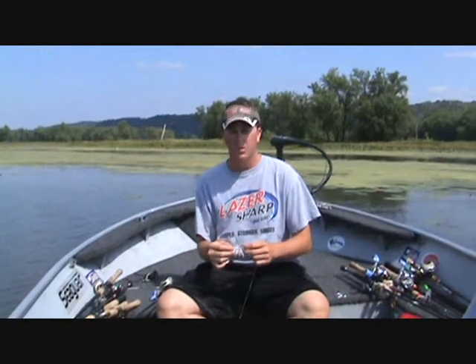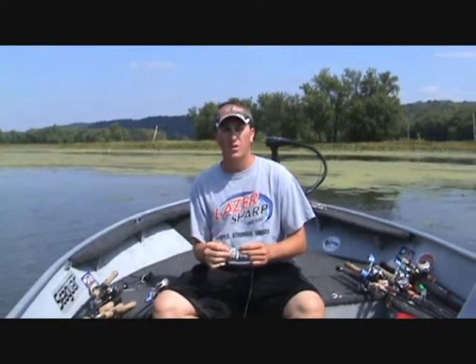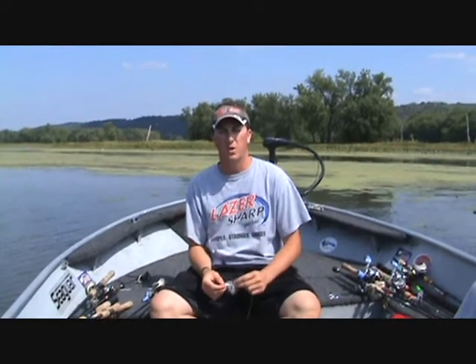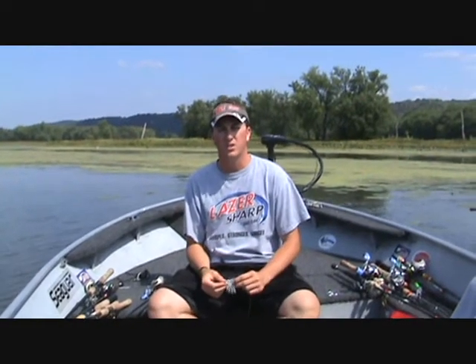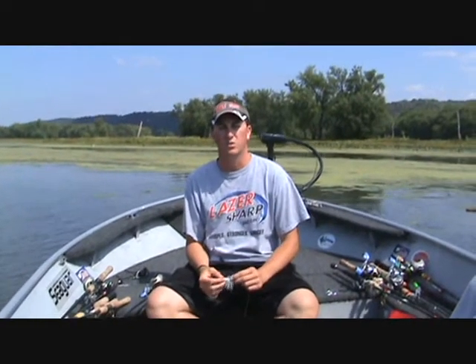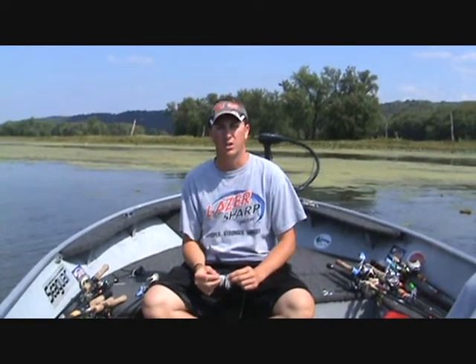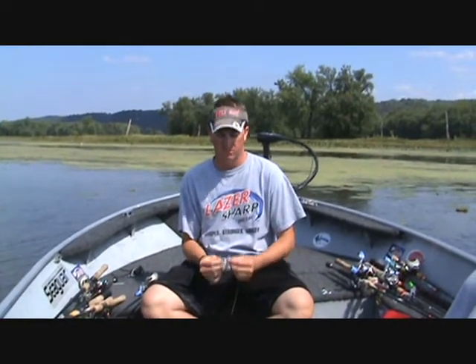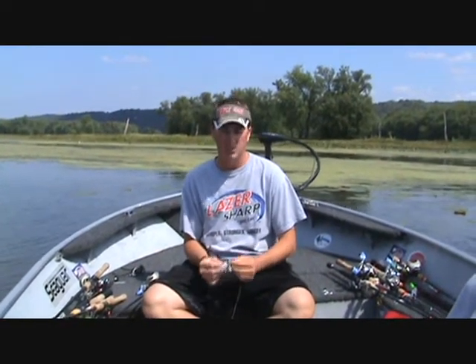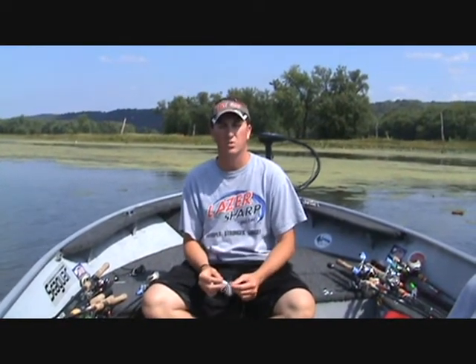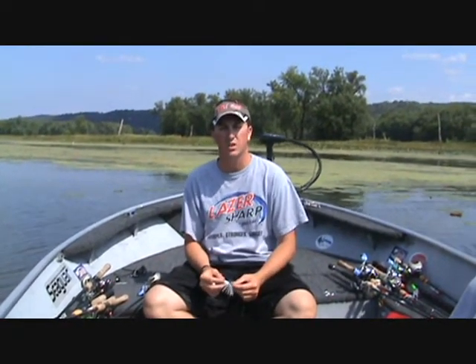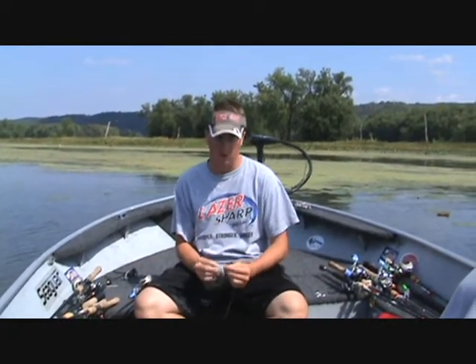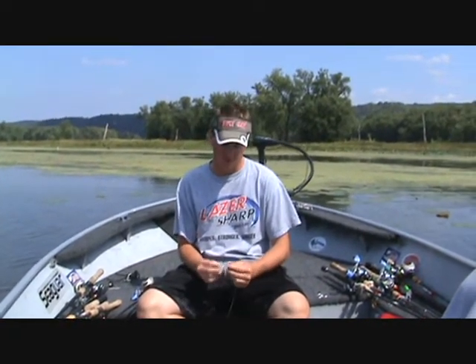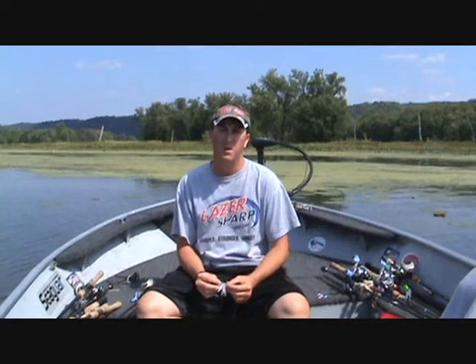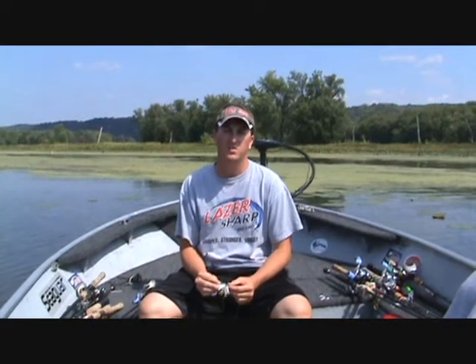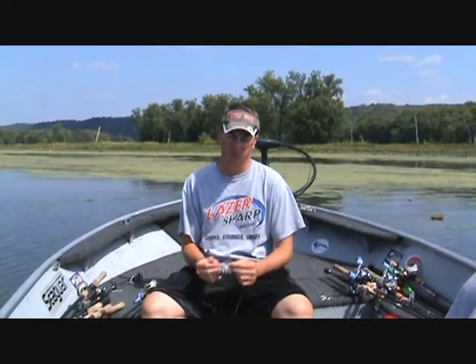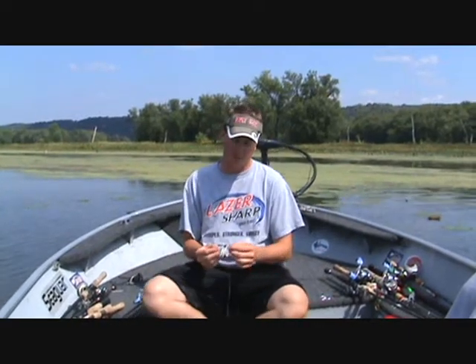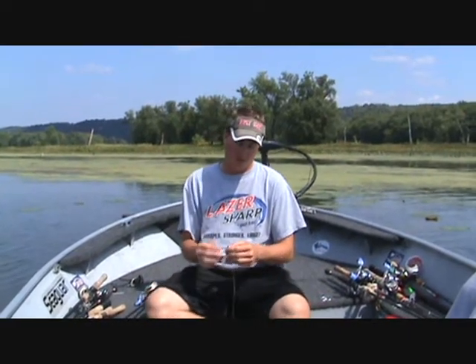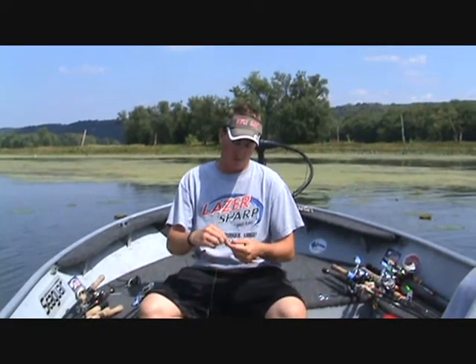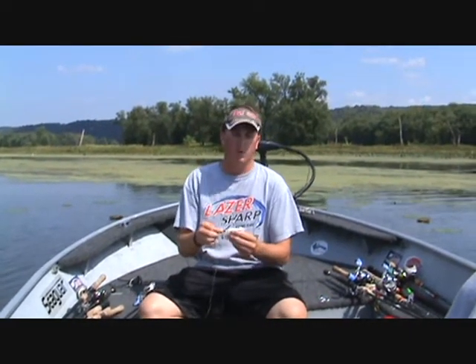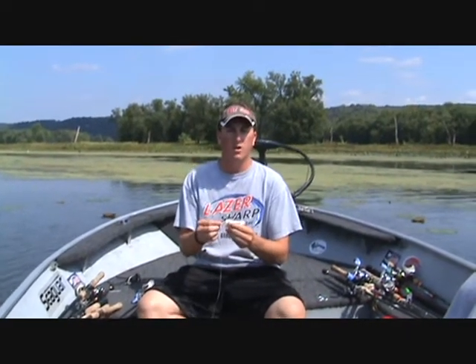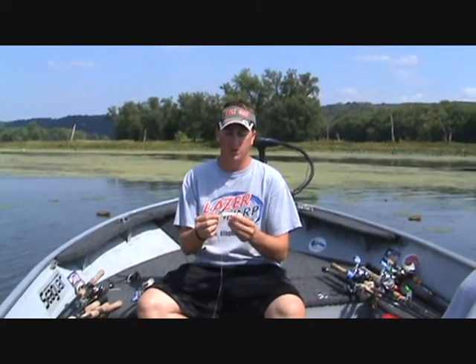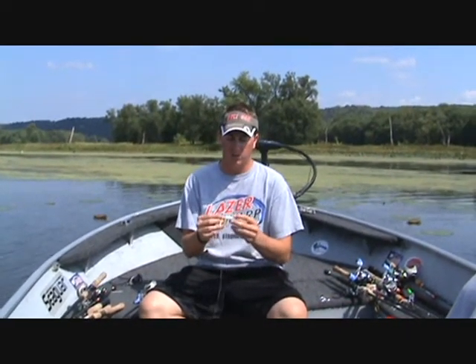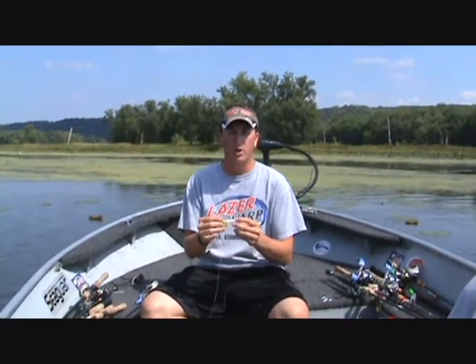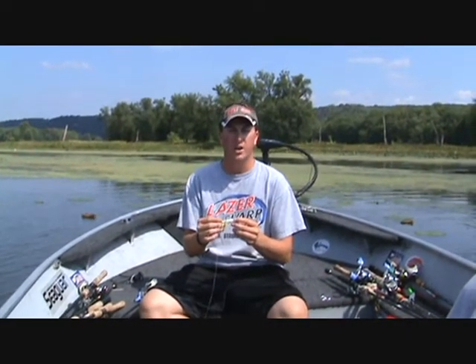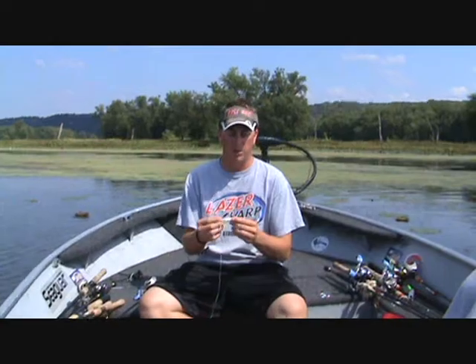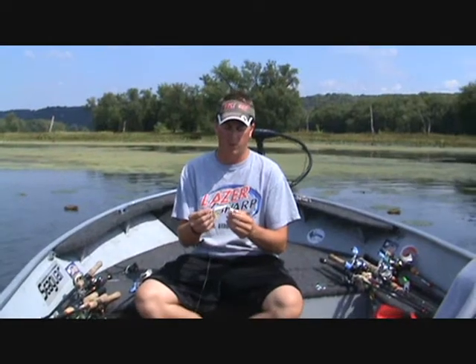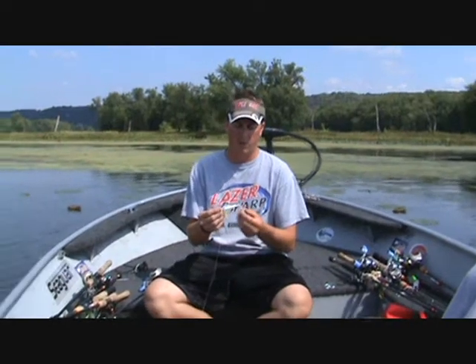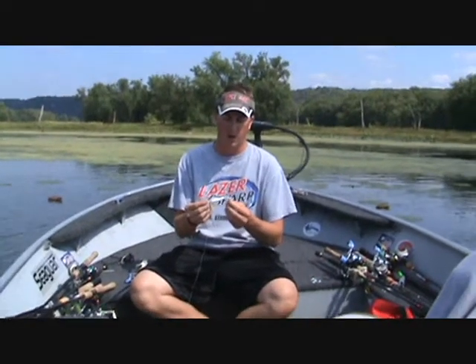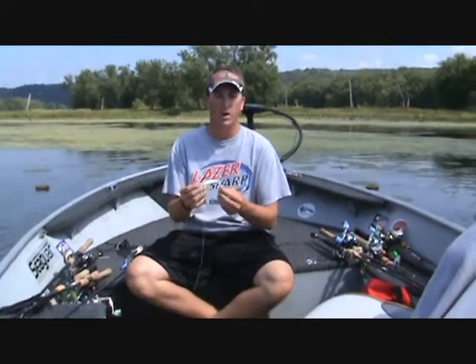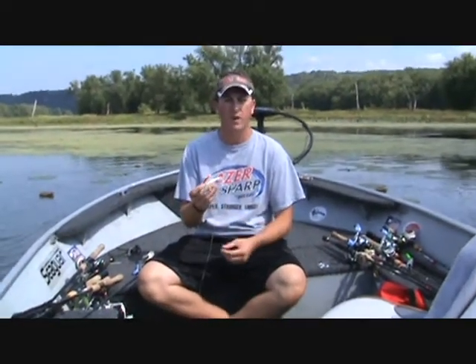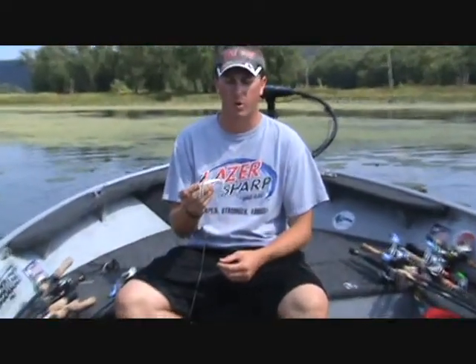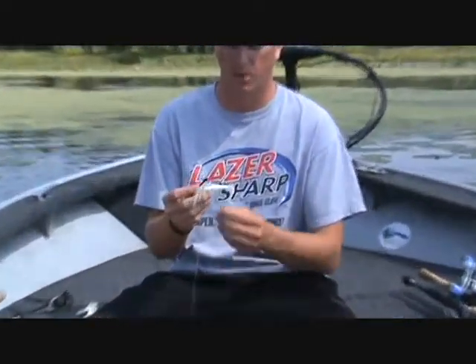Today we're talking about the RC Tackle Swim Jig, which has been around for about 5-6 years now. Right here is the quarter ounce jig in the splatterback shad pattern with one of the white 5 inch Gordo grubs.